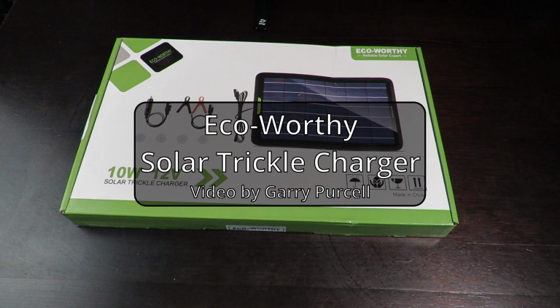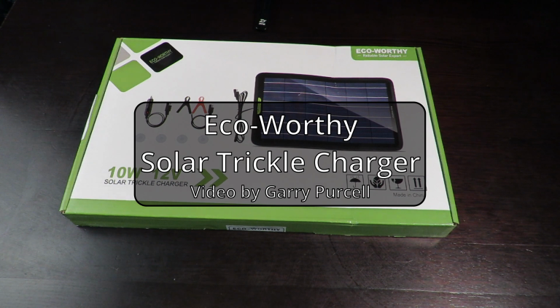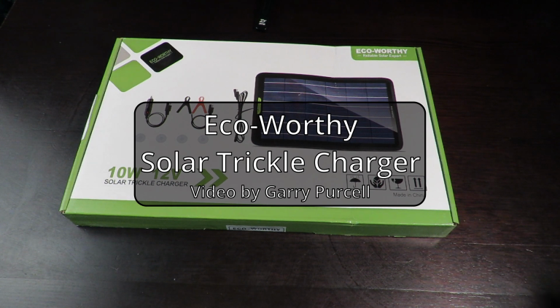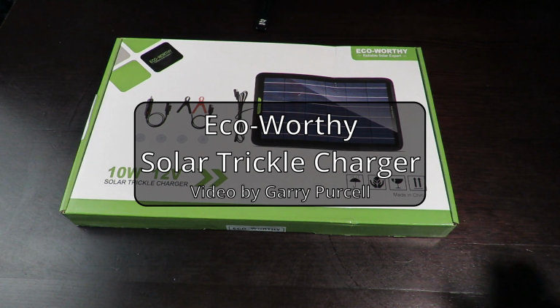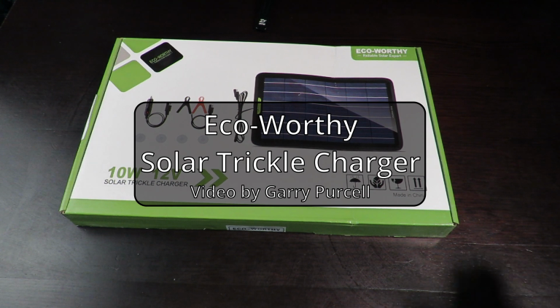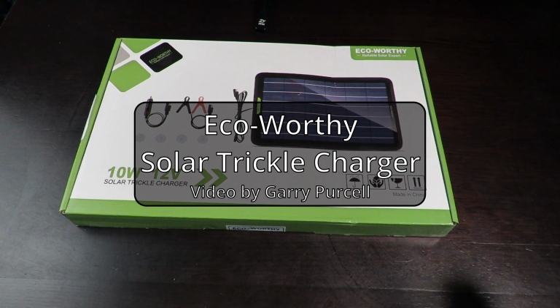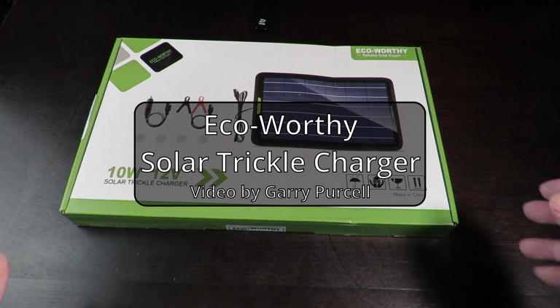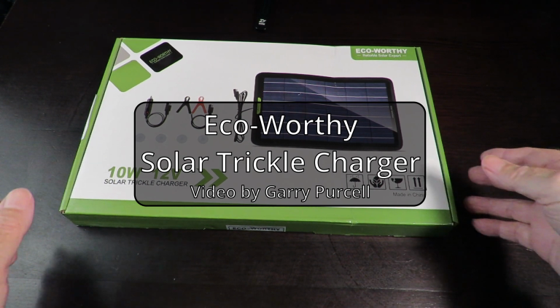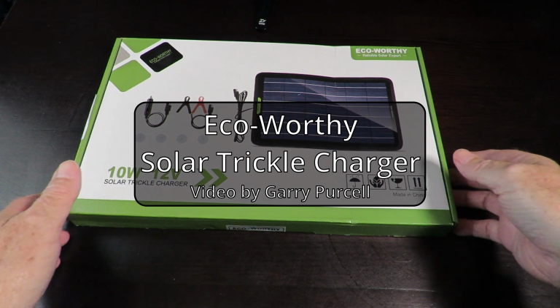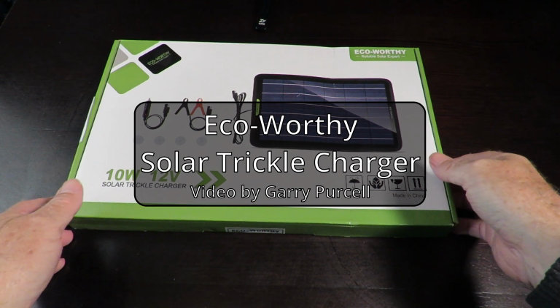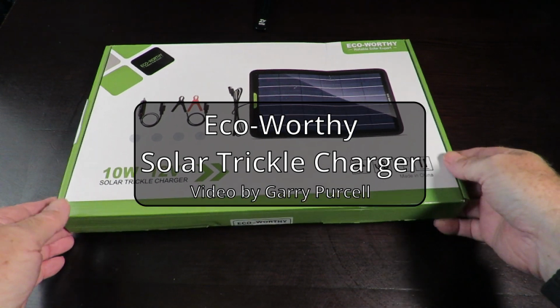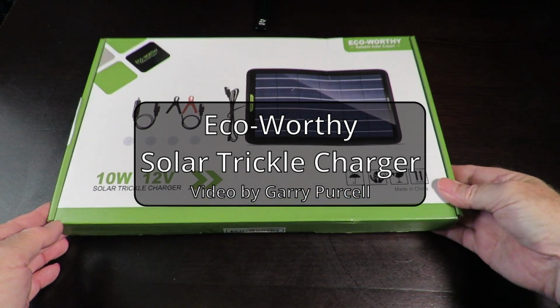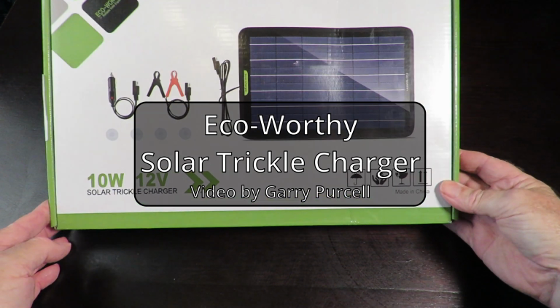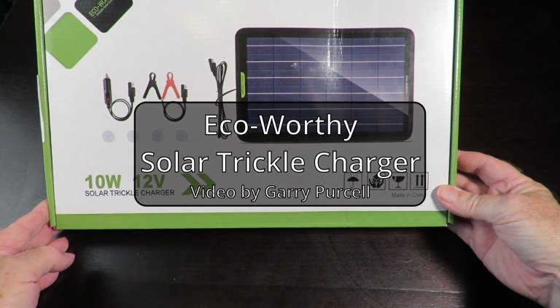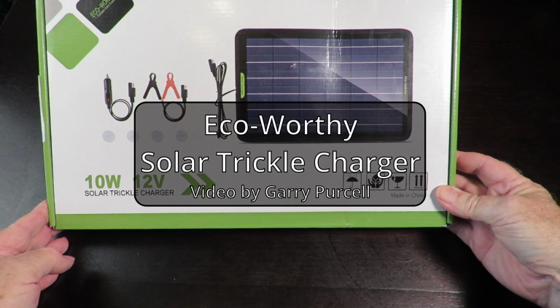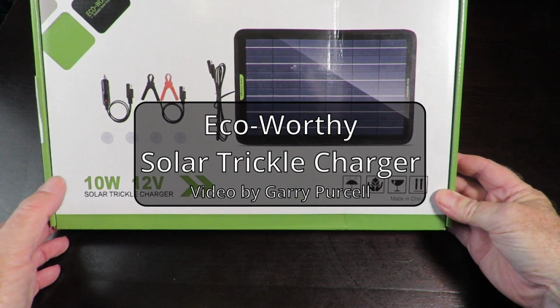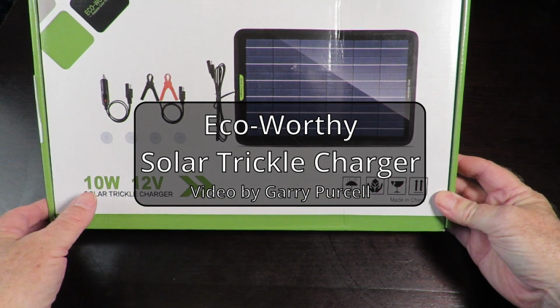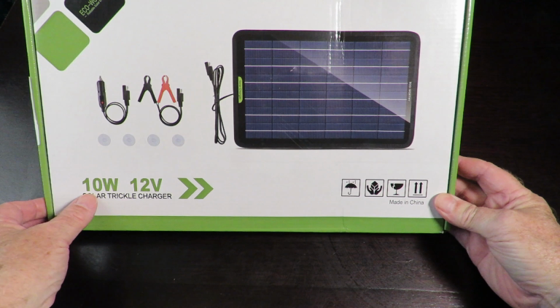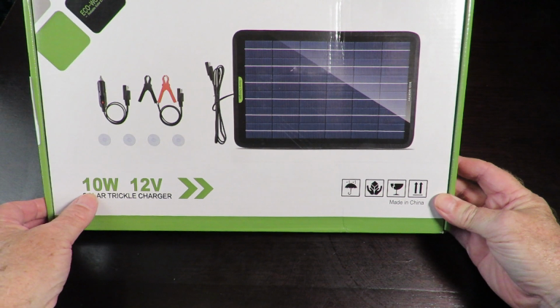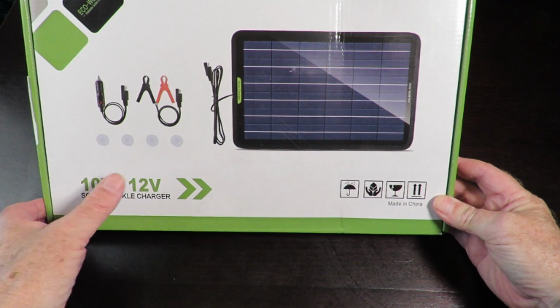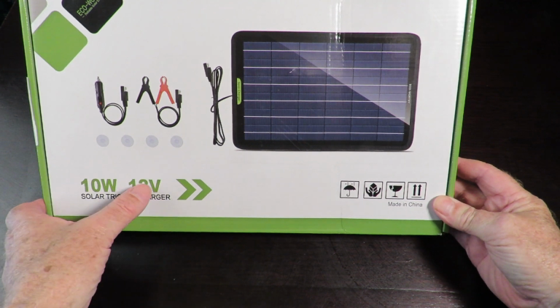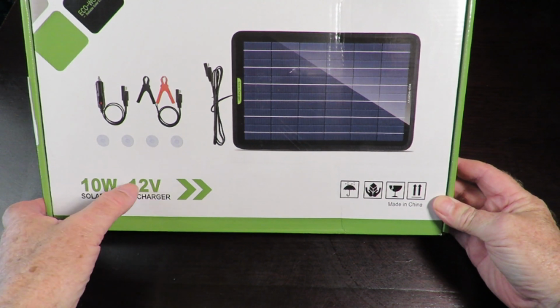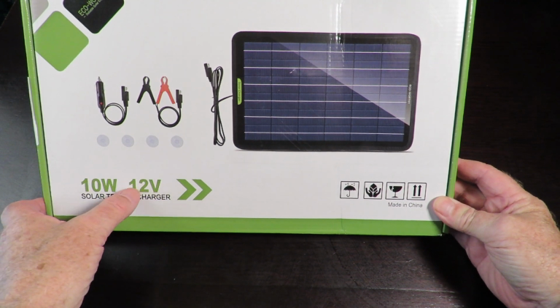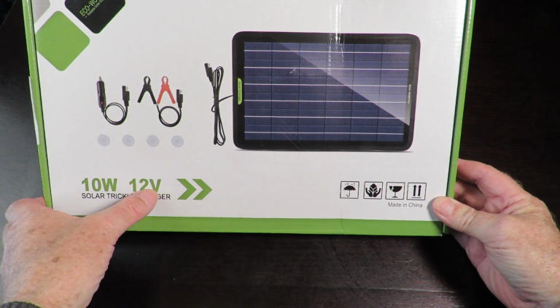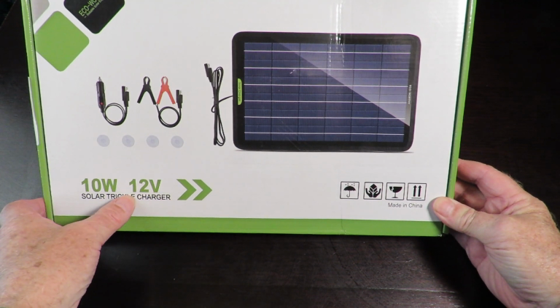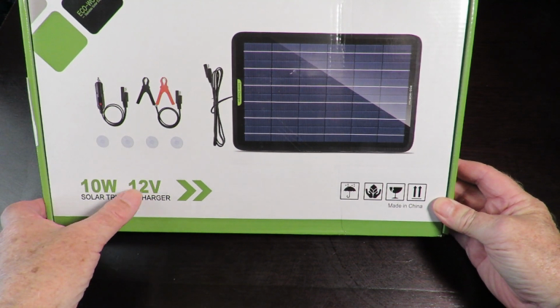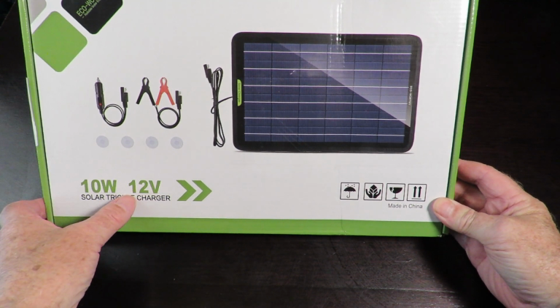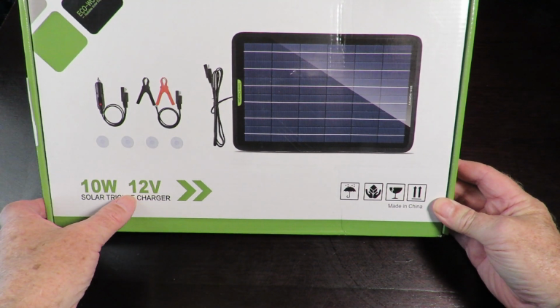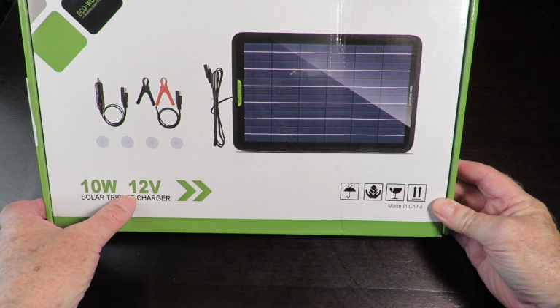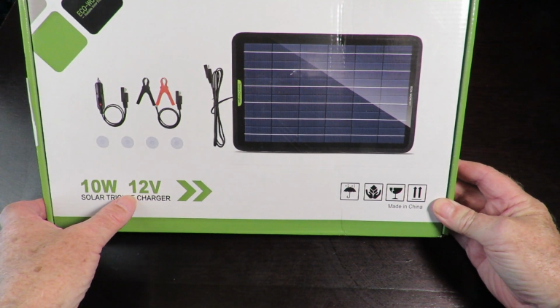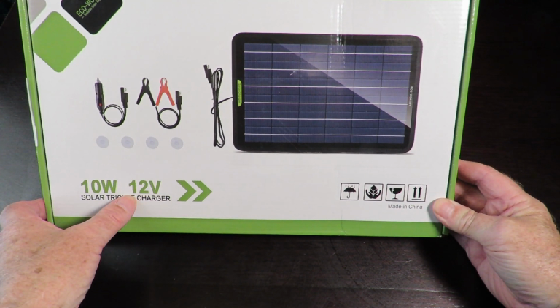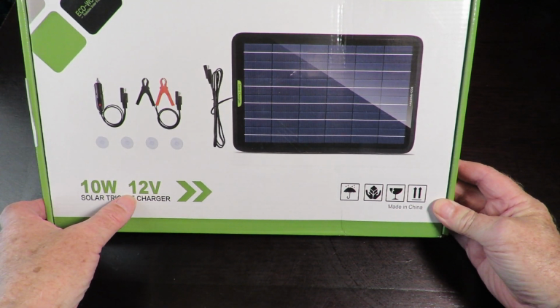Good day! Today we're having a look at this eco-worthy solar panel — a 10 watt version, and as it says here, 12 volts. So that's the charger for my battery.